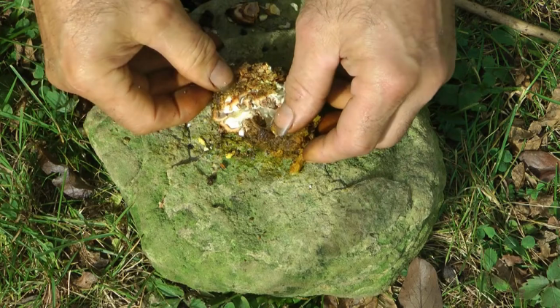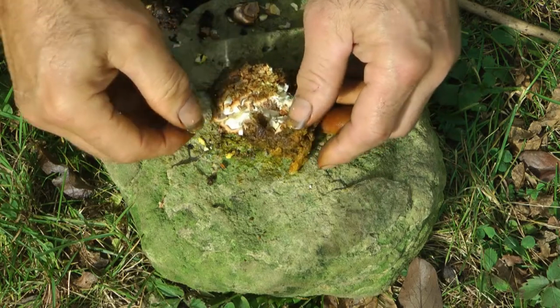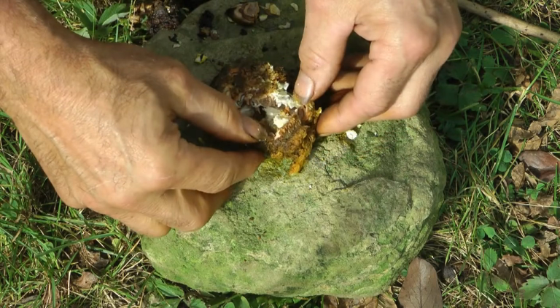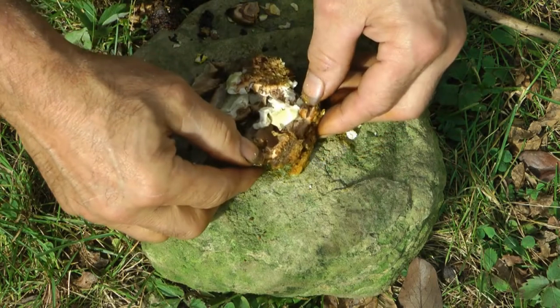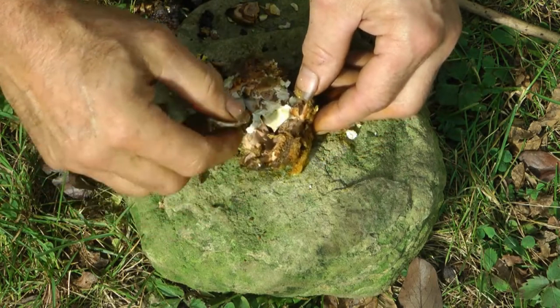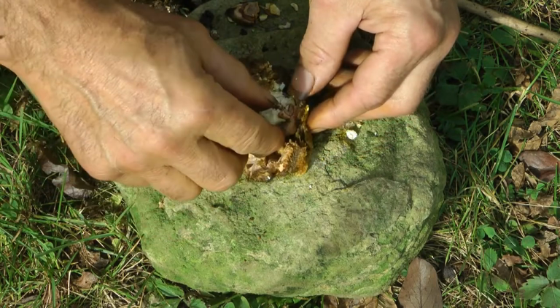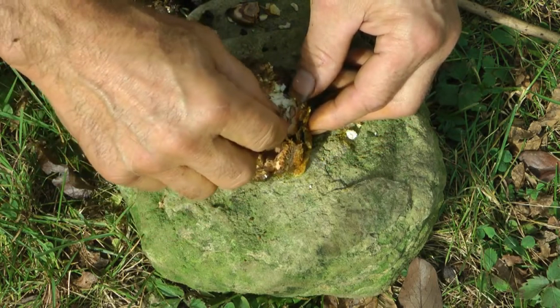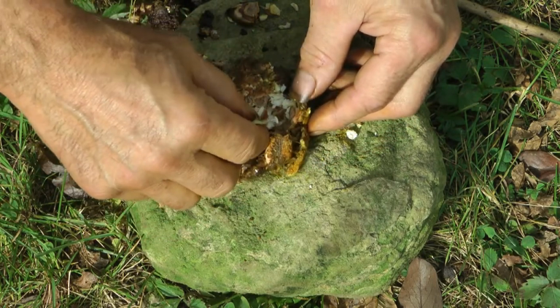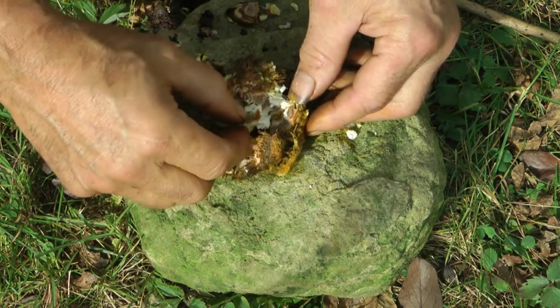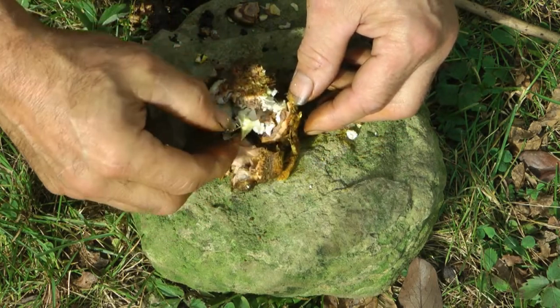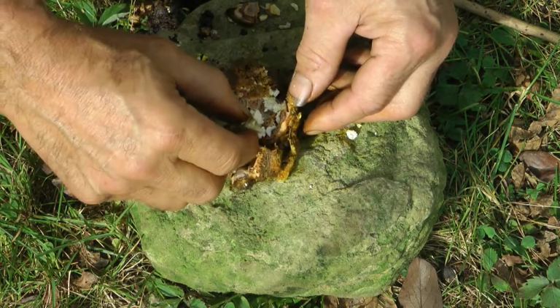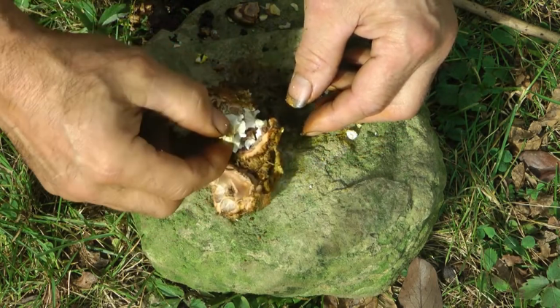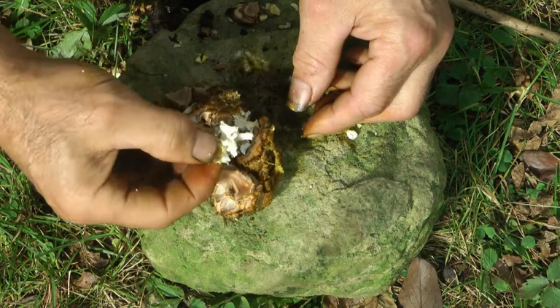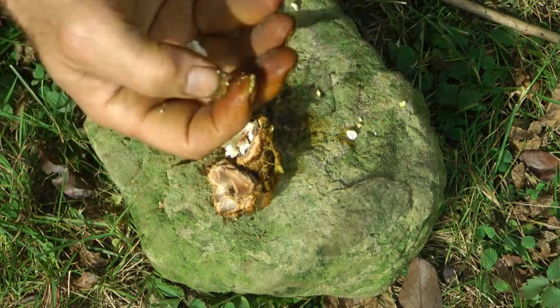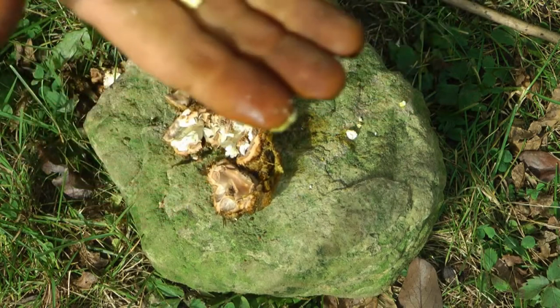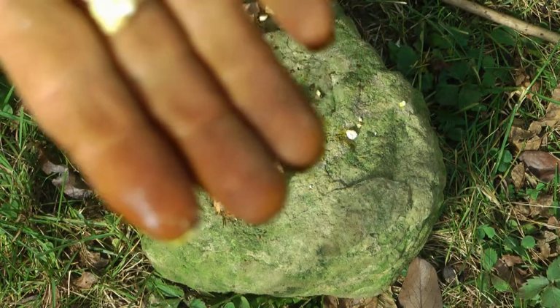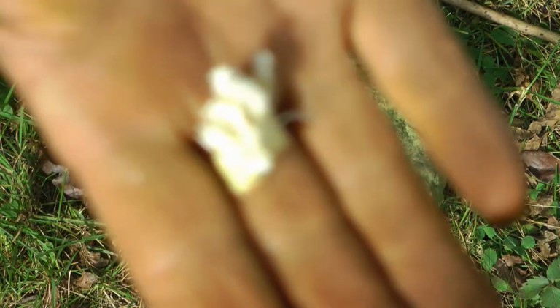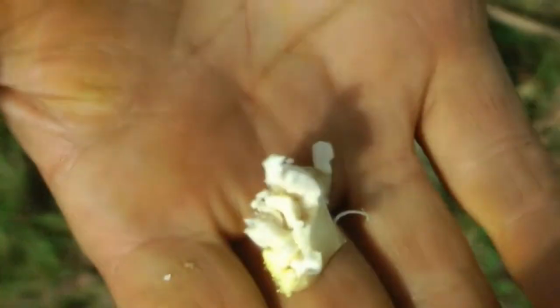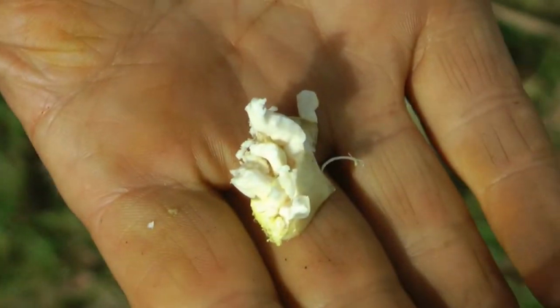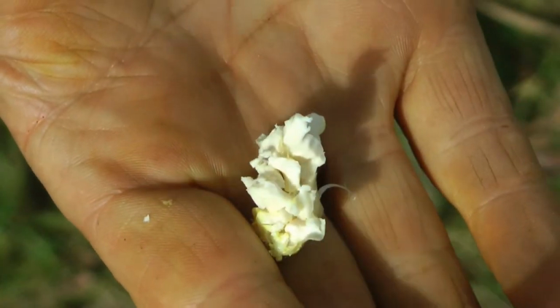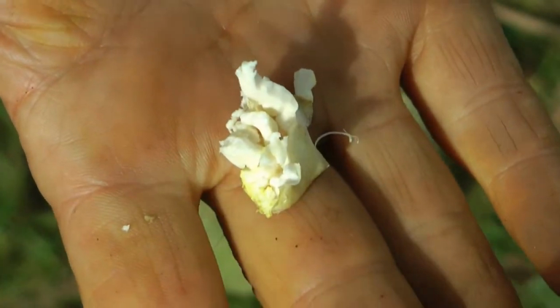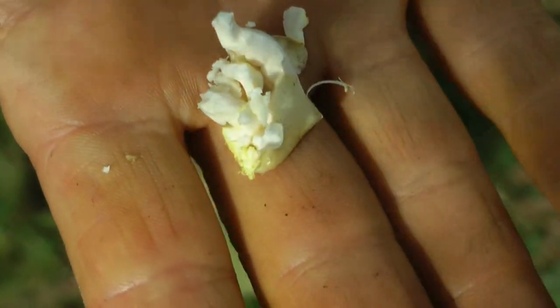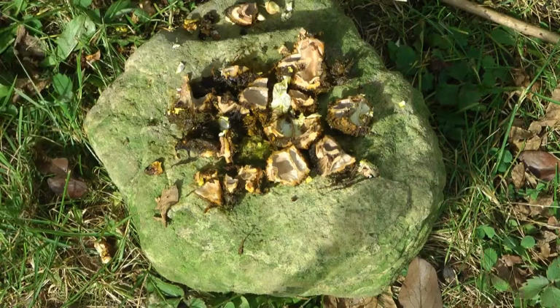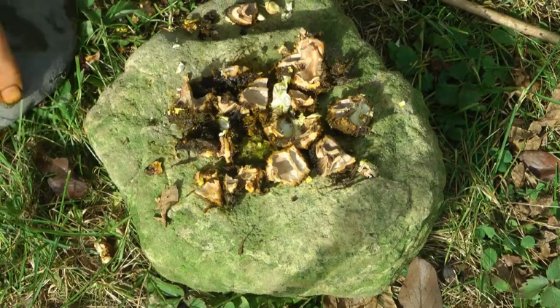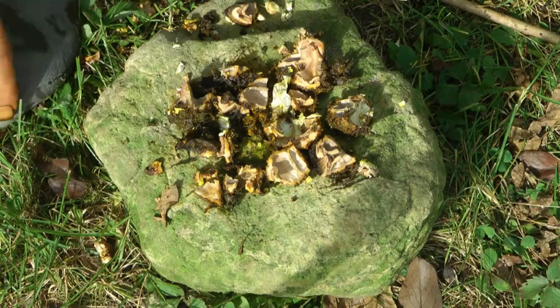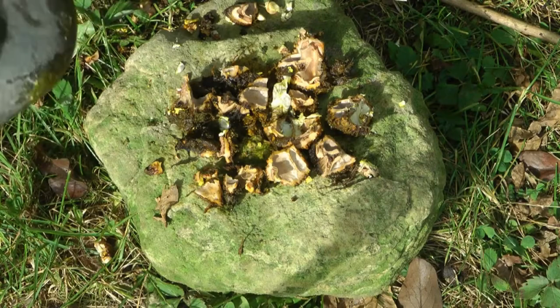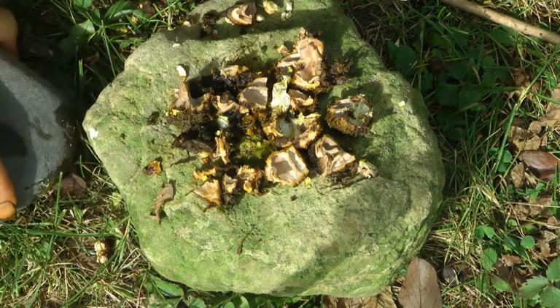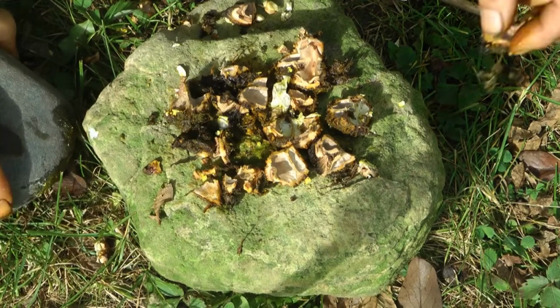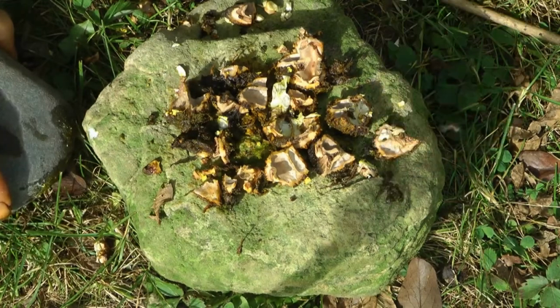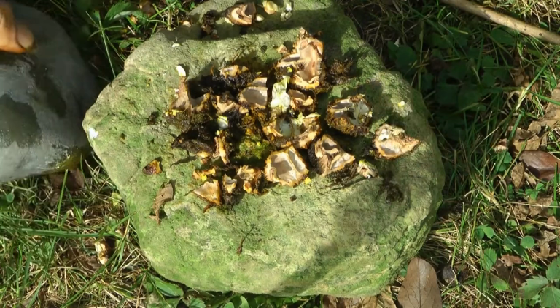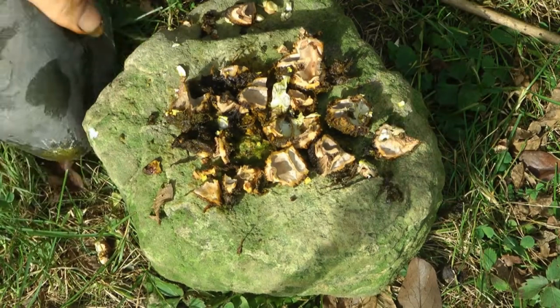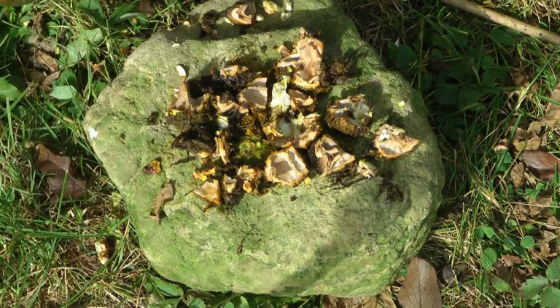That broke apart really nice. Black walnuts — rock on rock.